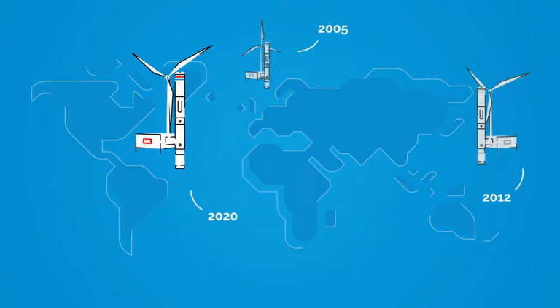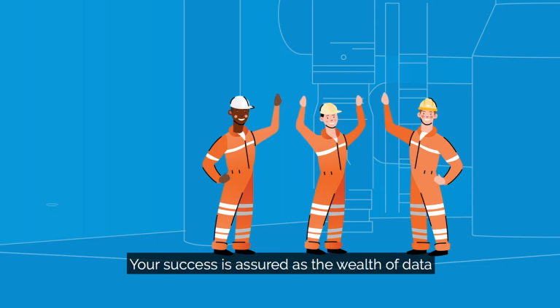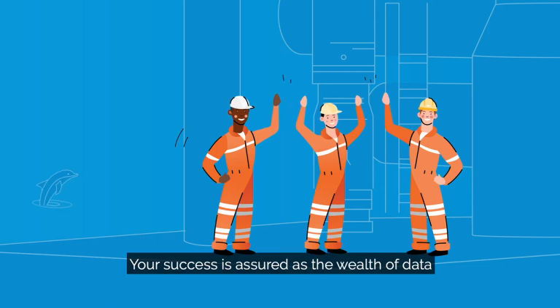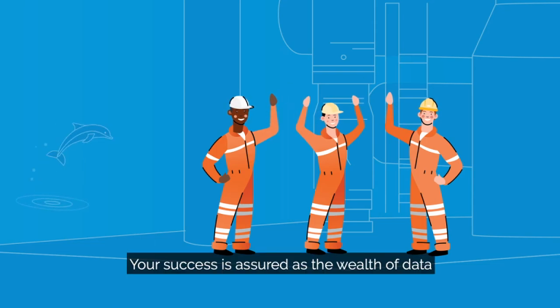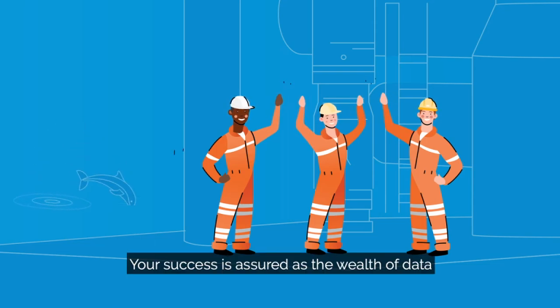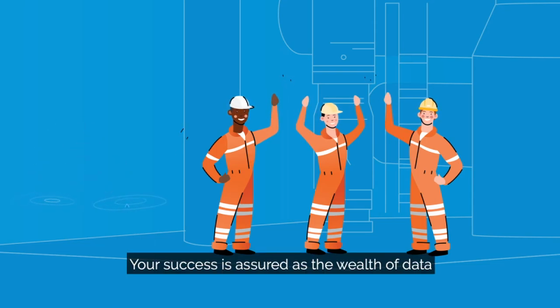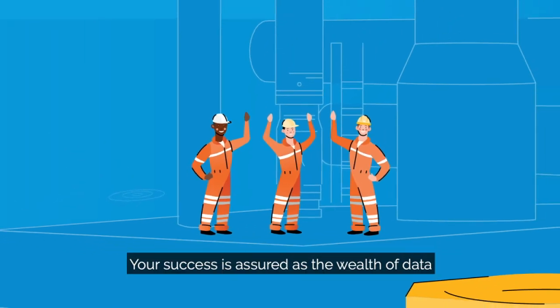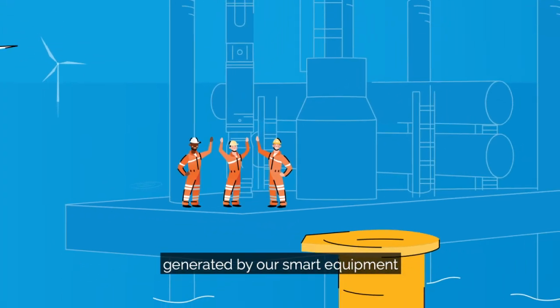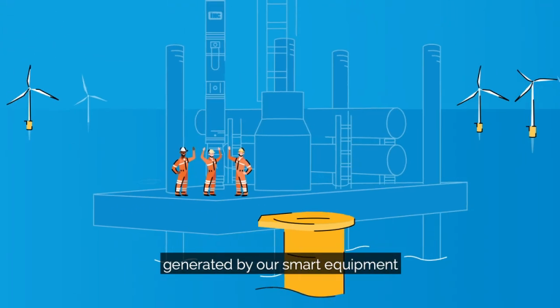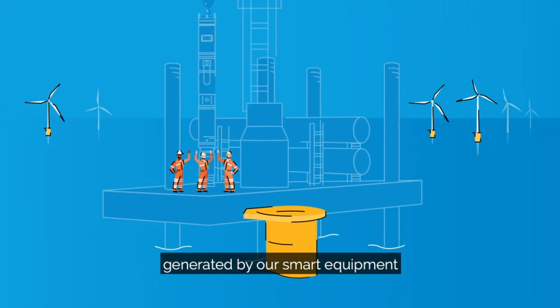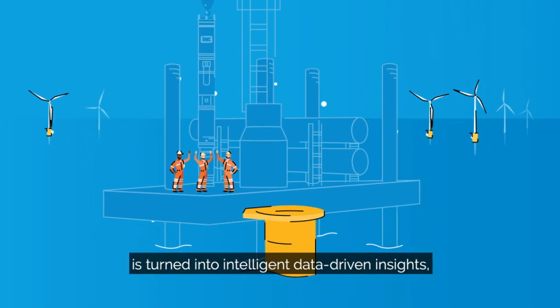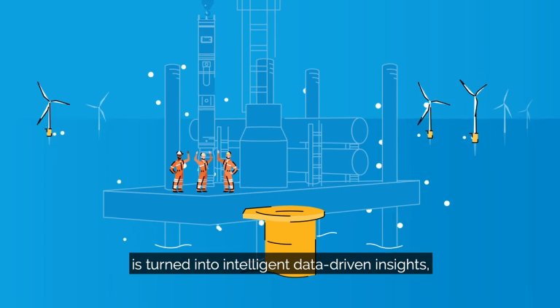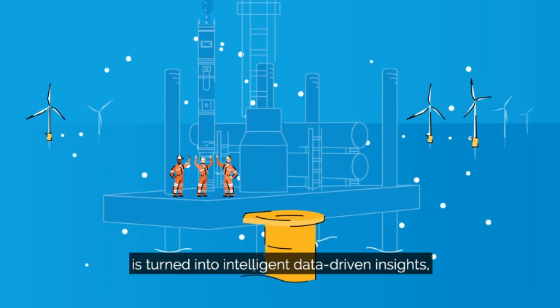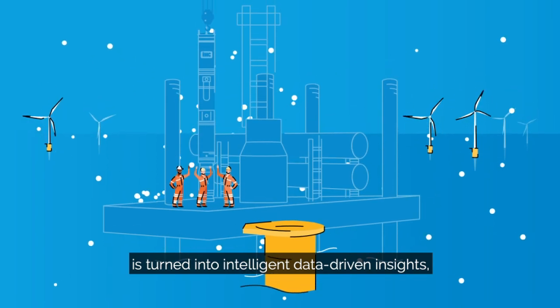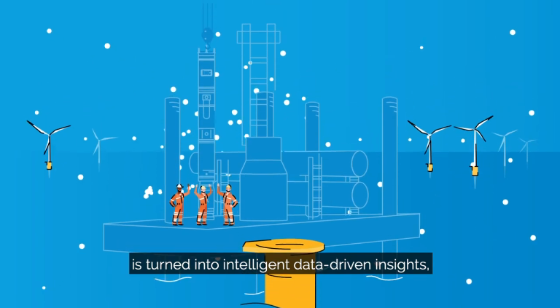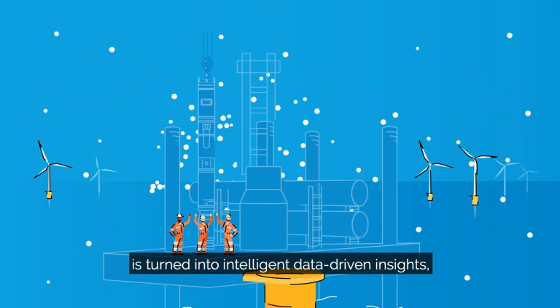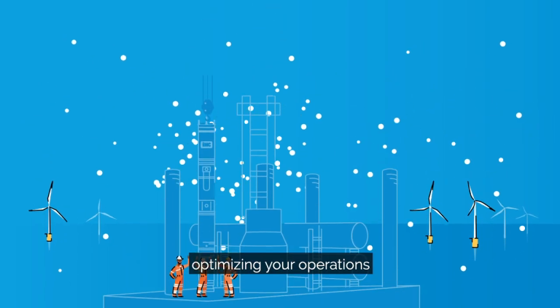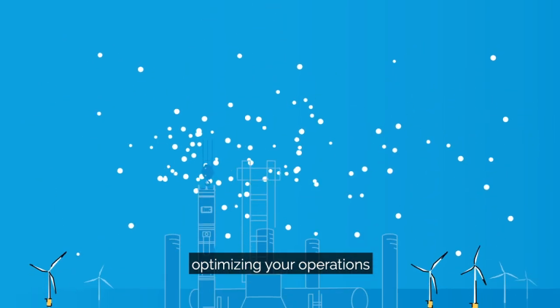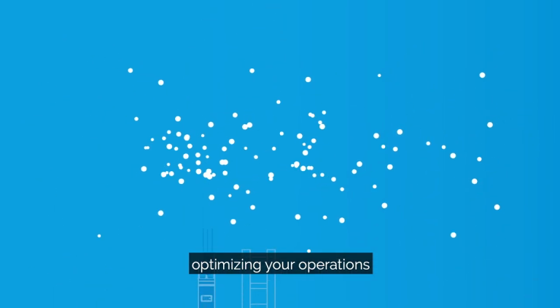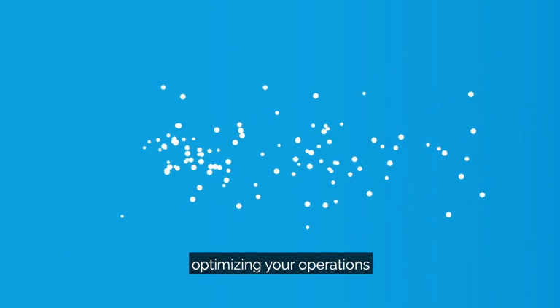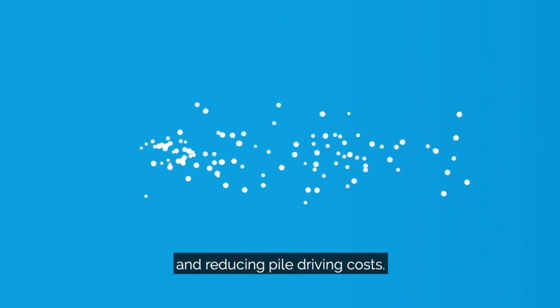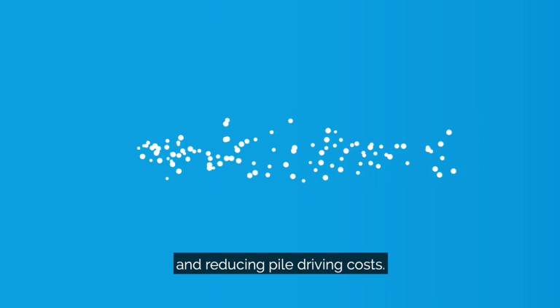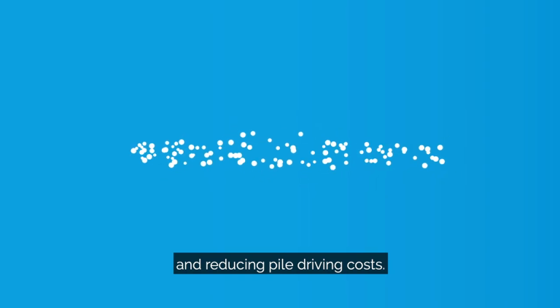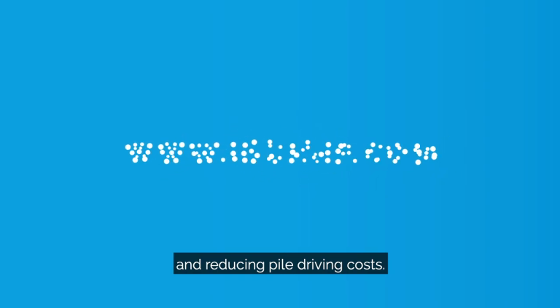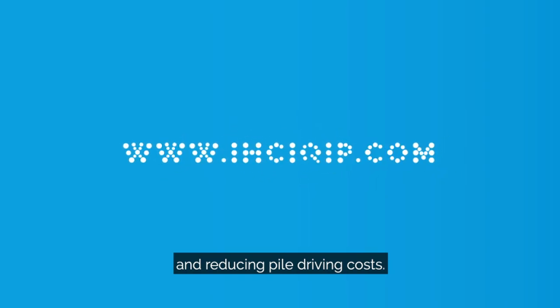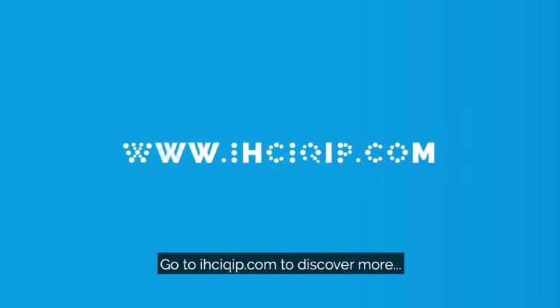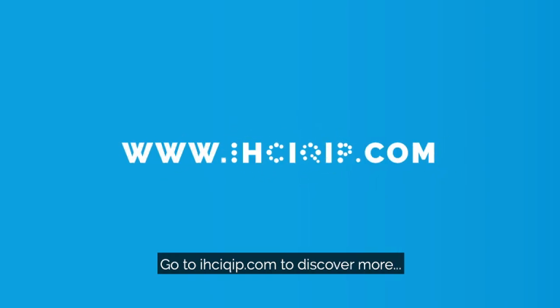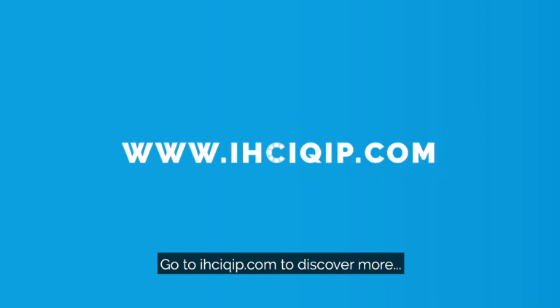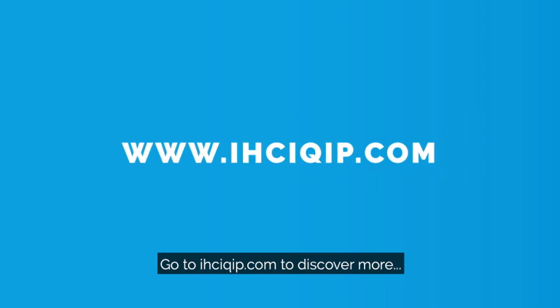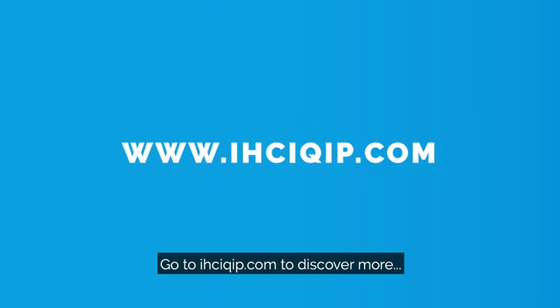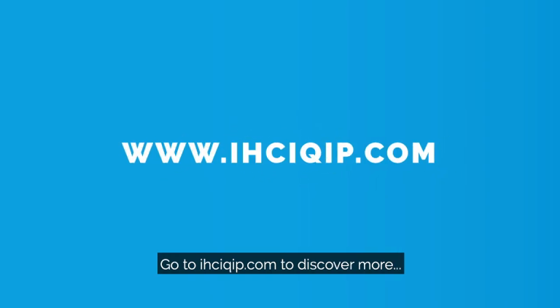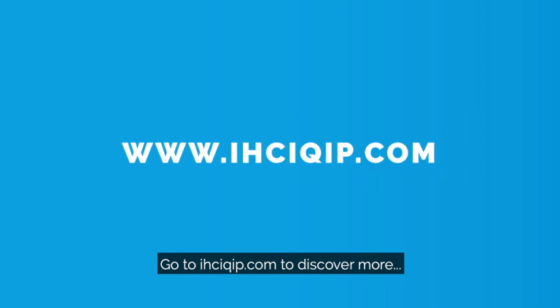Your success is assured as the wealth of data generated by our smart equipment is turned into intelligent data-driven insights, optimizing your operations and reducing pile driving costs. Go to ihciquip.com to discover more.